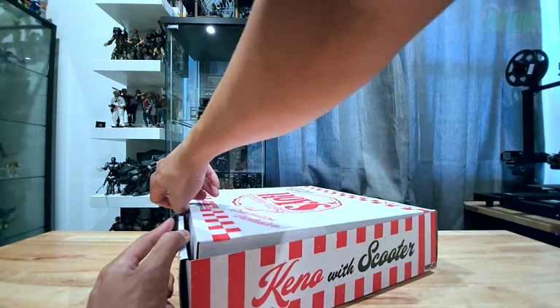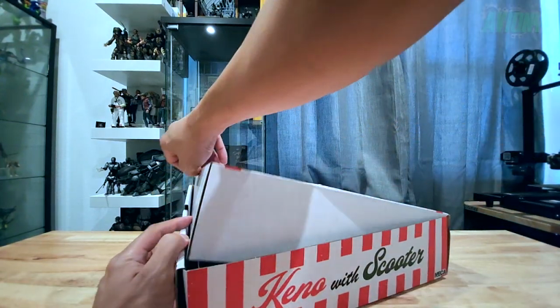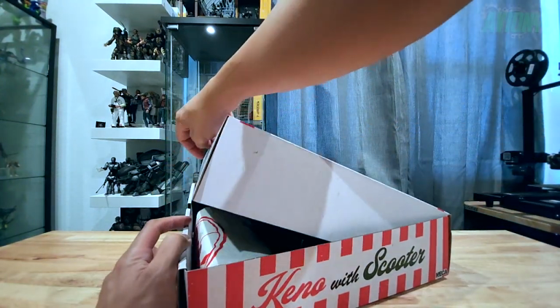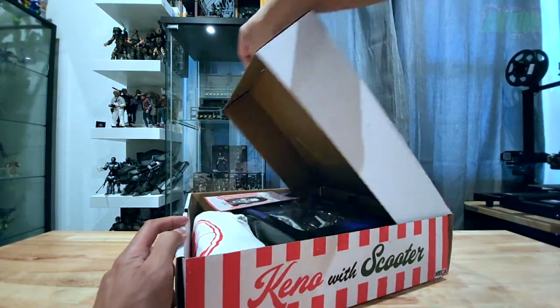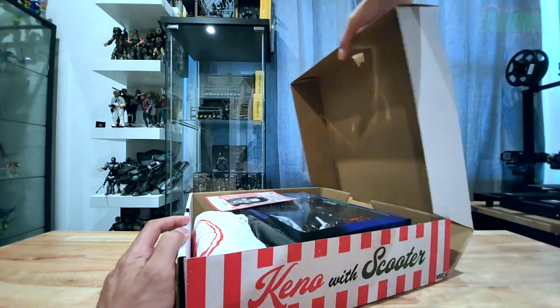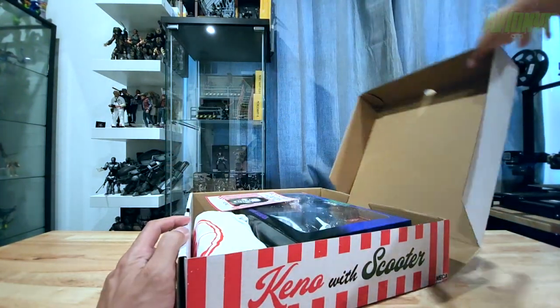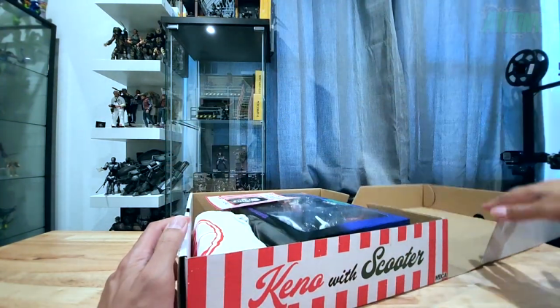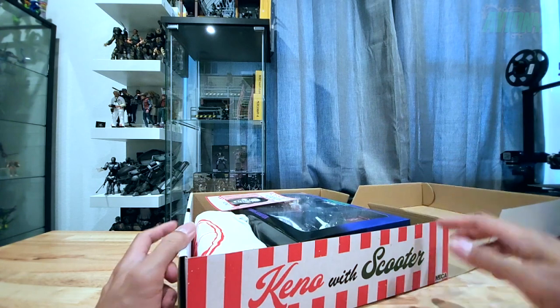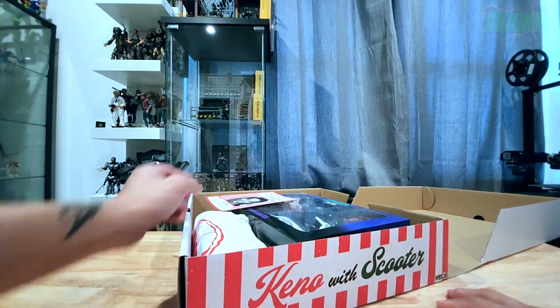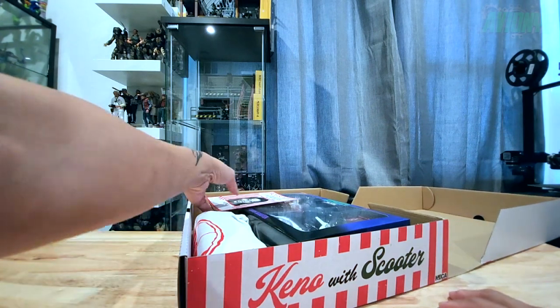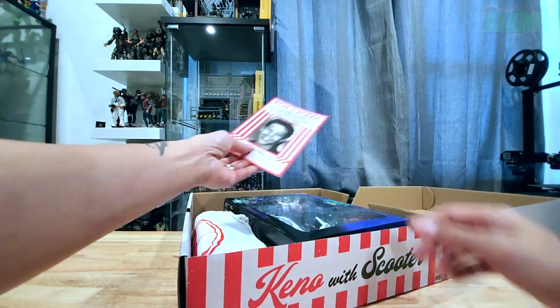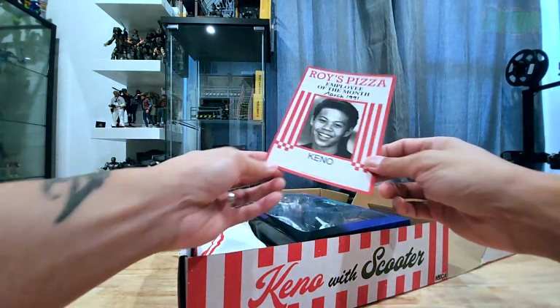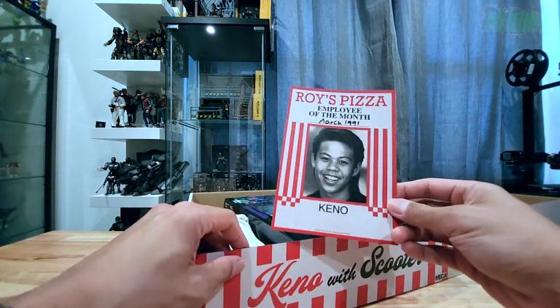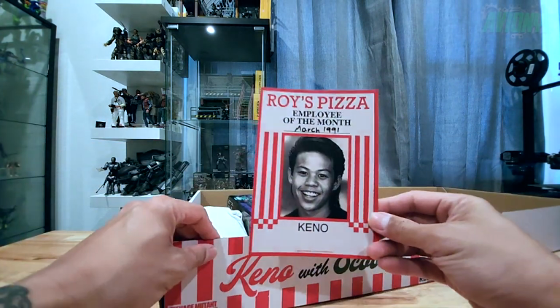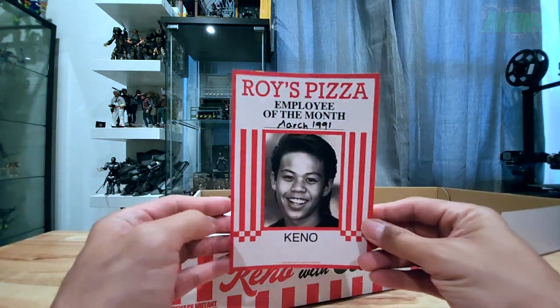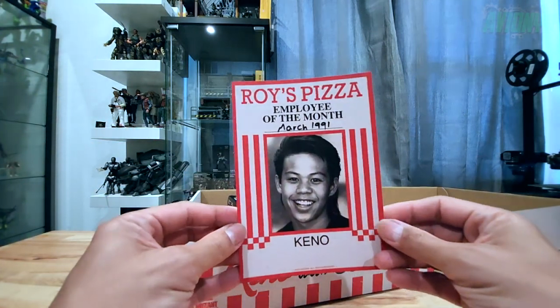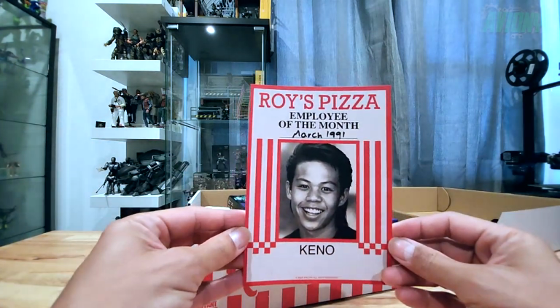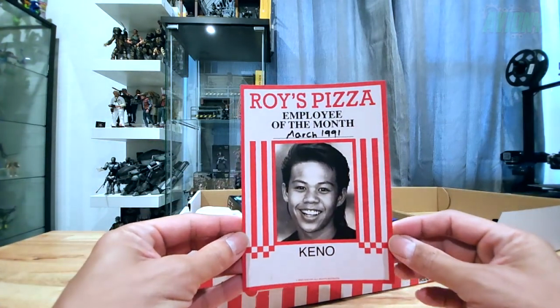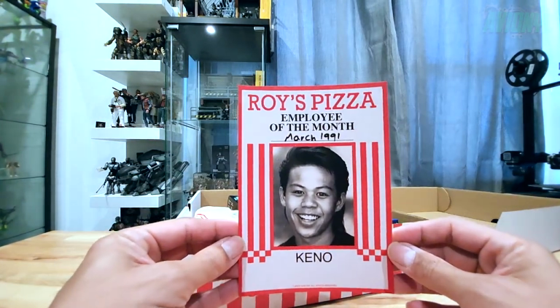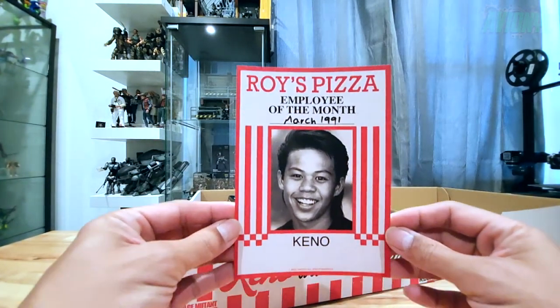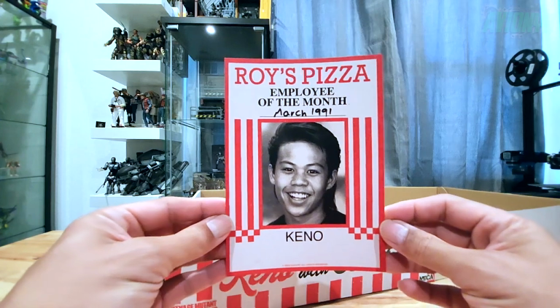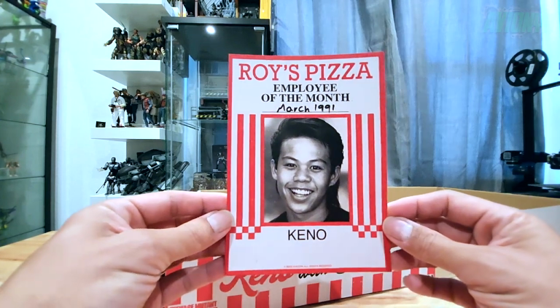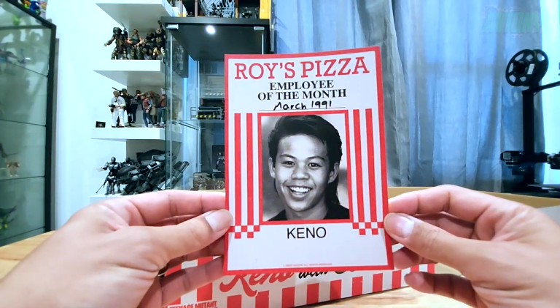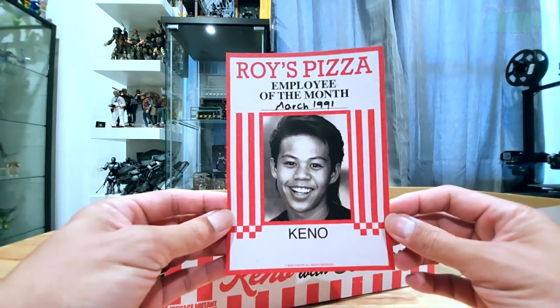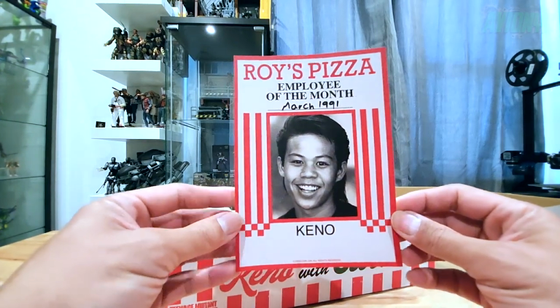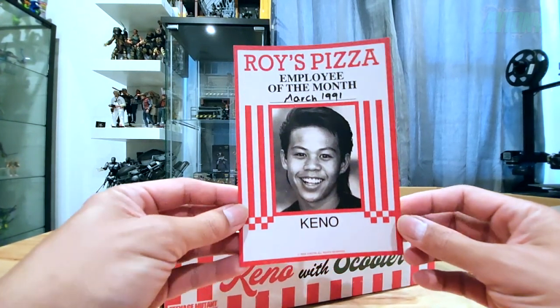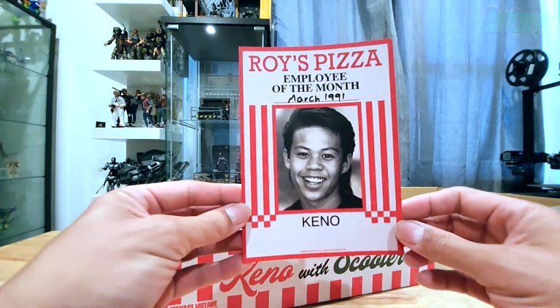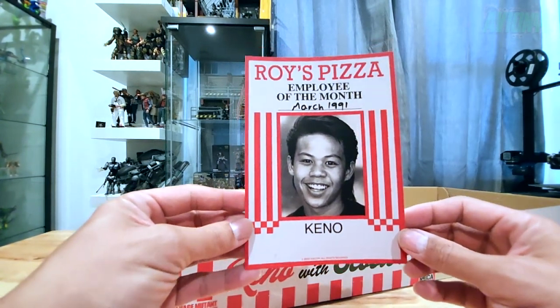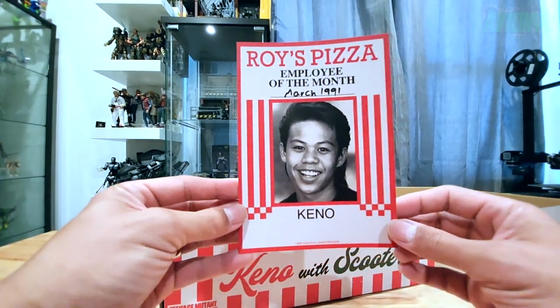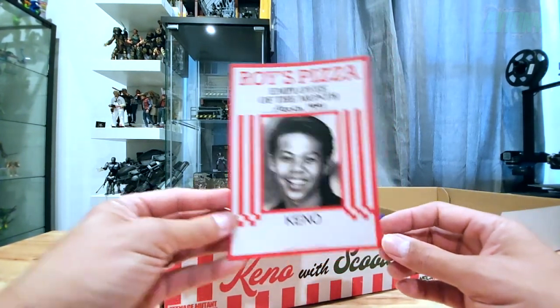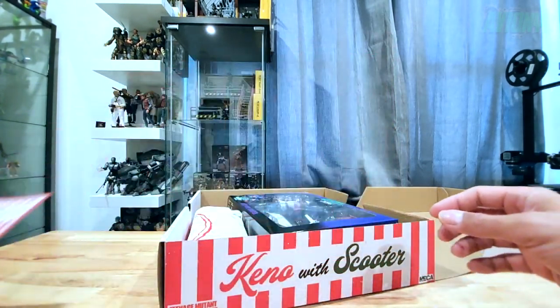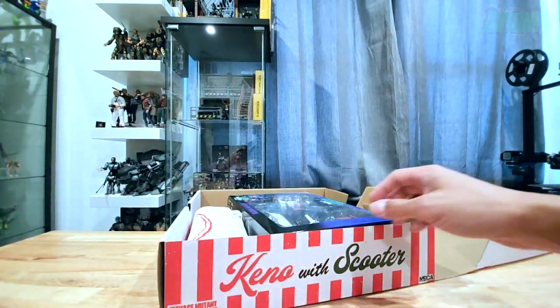It opens just like a regular pizza box would. We've got the Roy's Pizza employee of the month, March 1991 — there we go — featuring Keno, played by Ernie Reyes Jr.